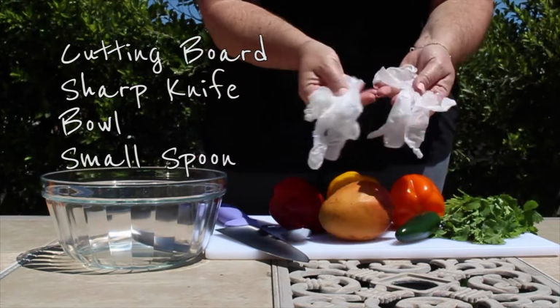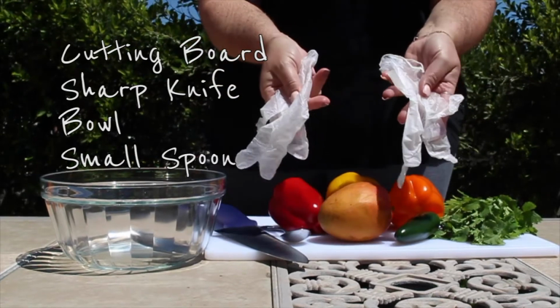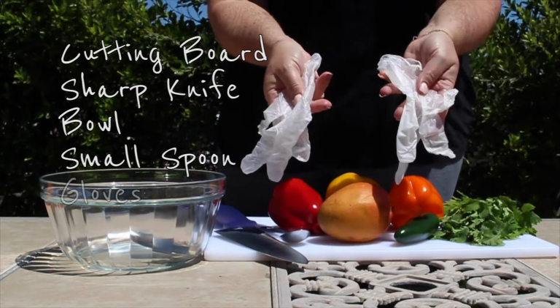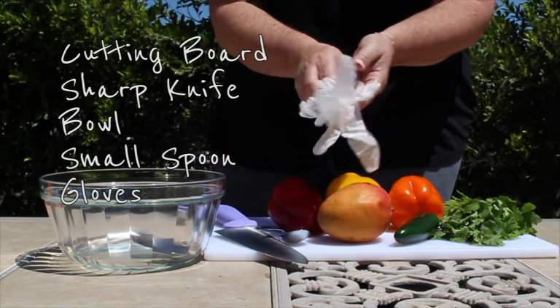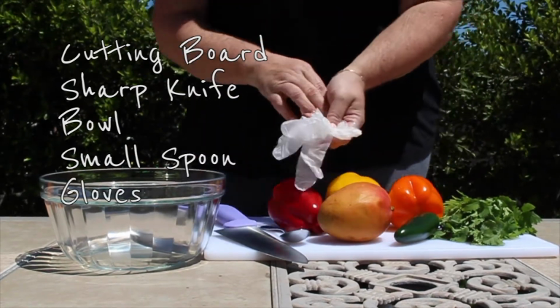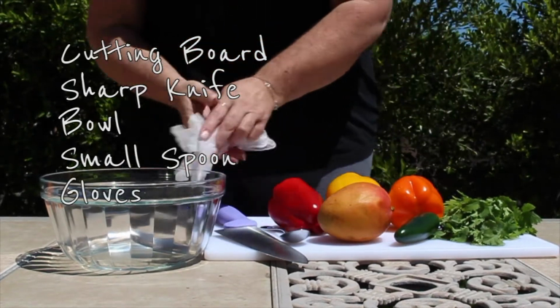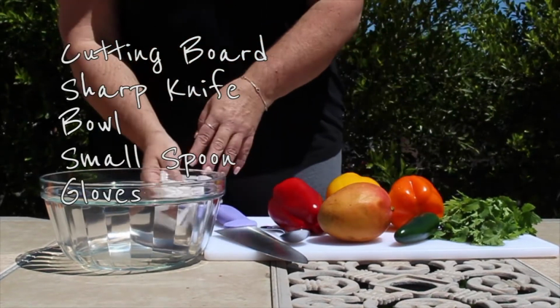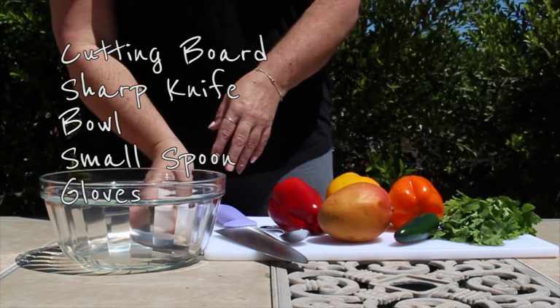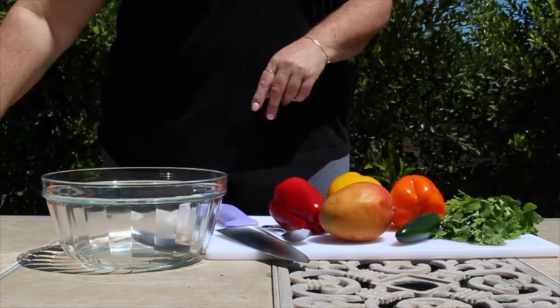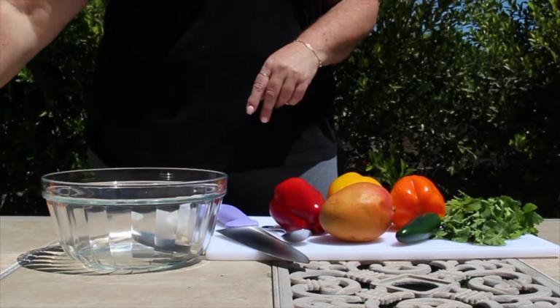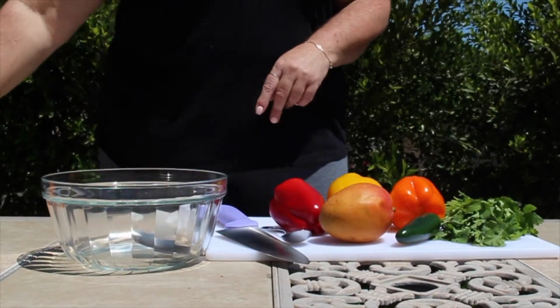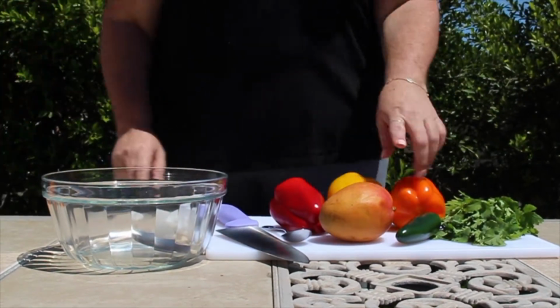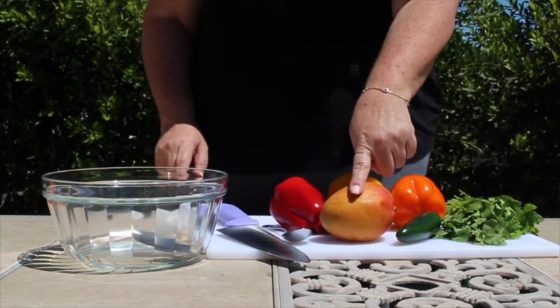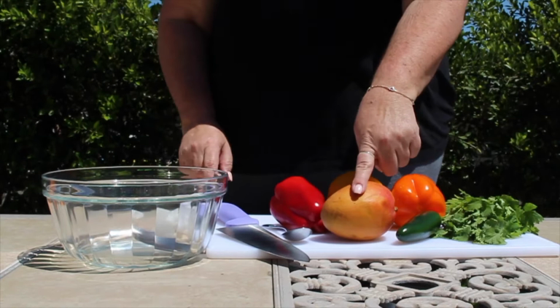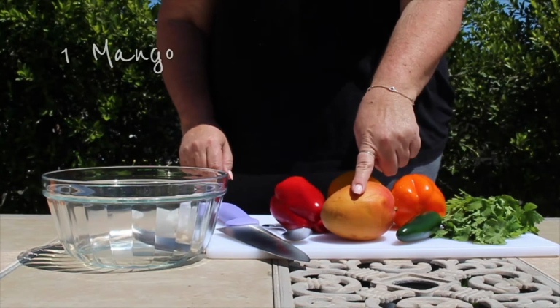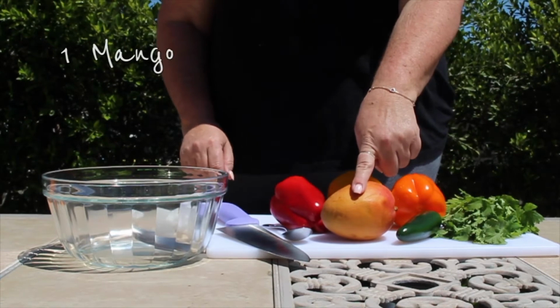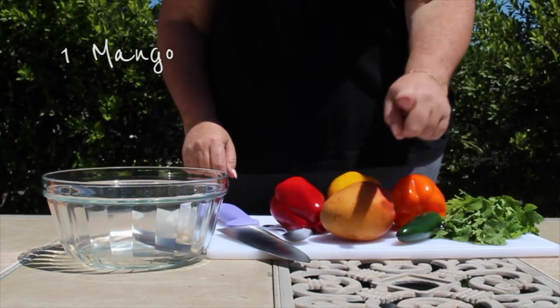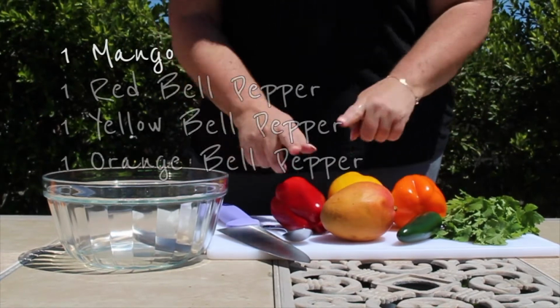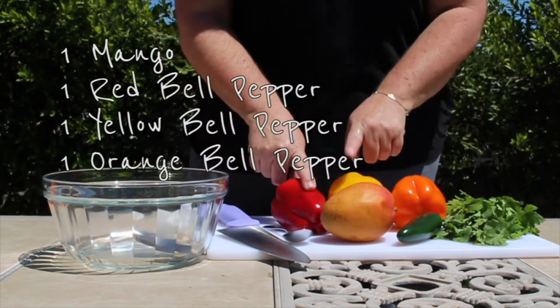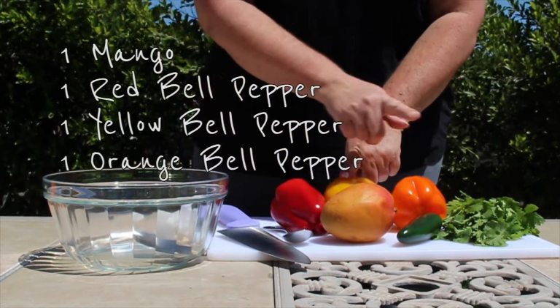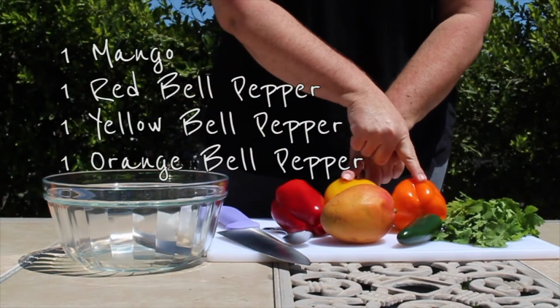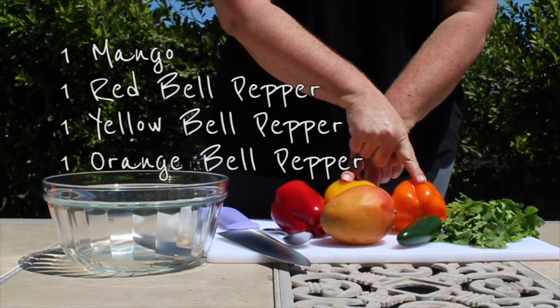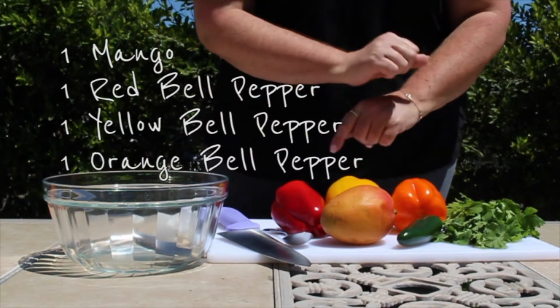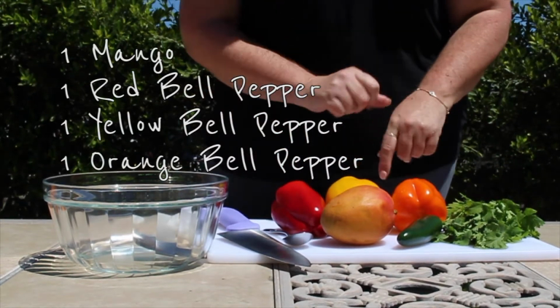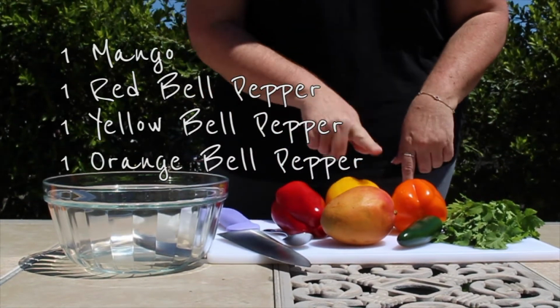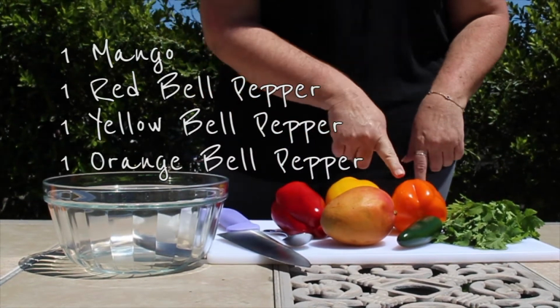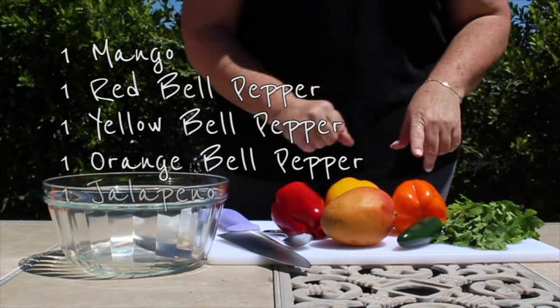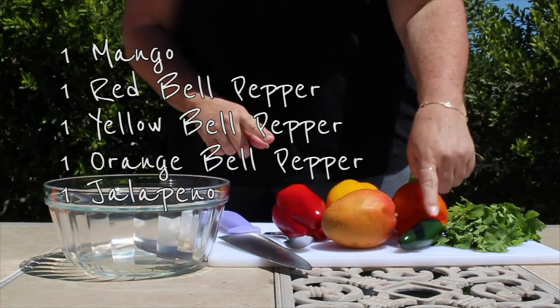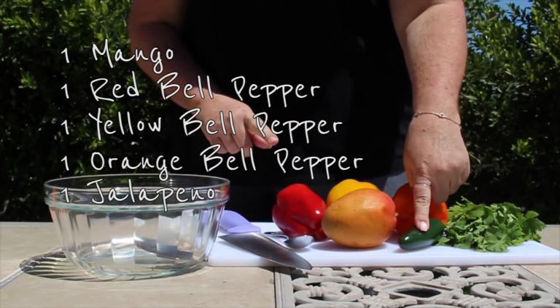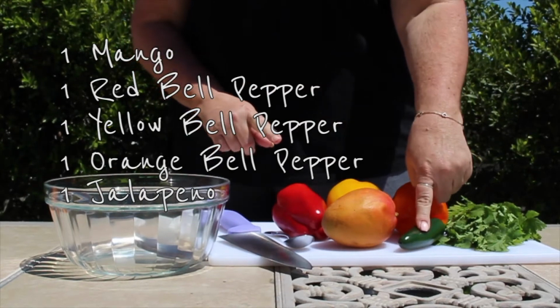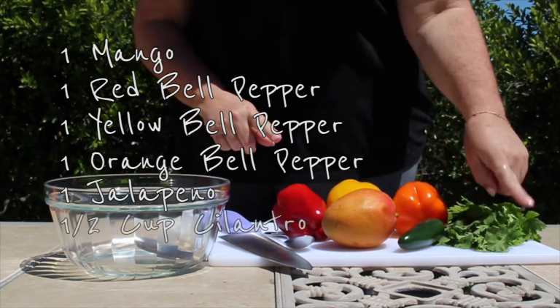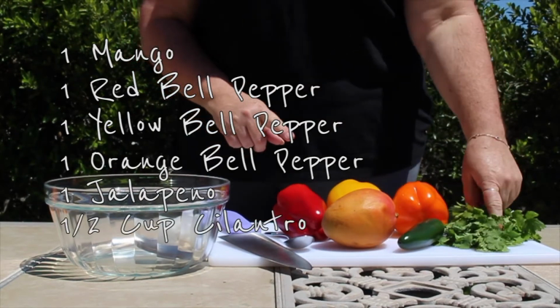And gloves if you have them. The ingredients we will be using in our salsa are mango, red, yellow, and orange bell peppers, jalapeño, and fresh cilantro.